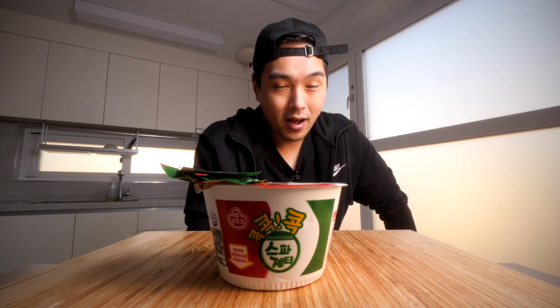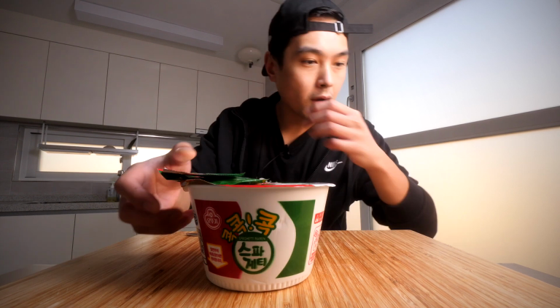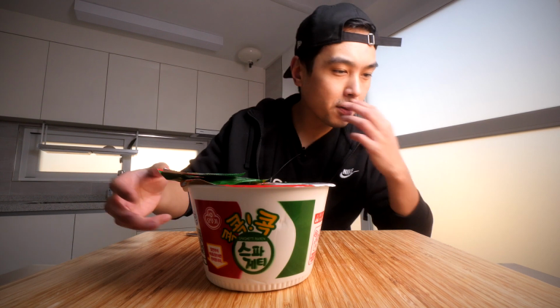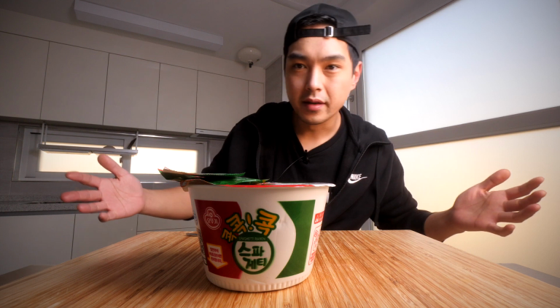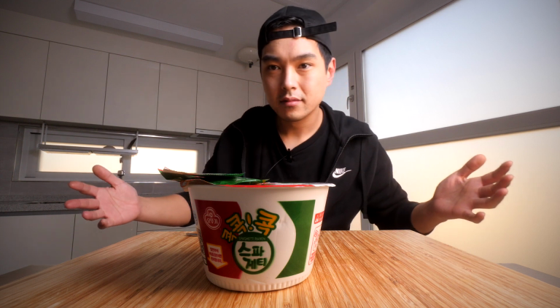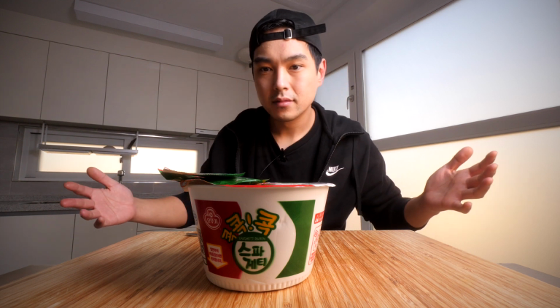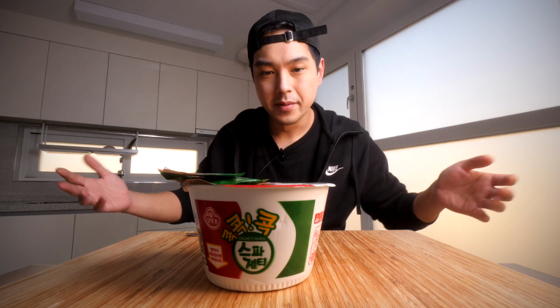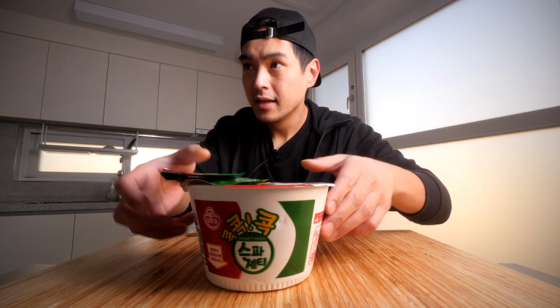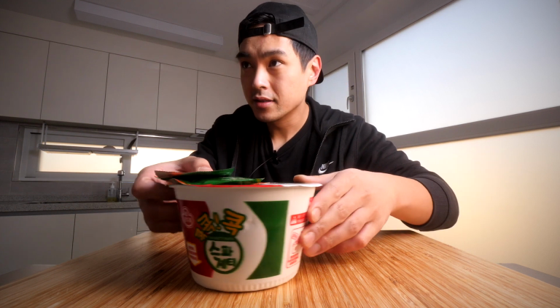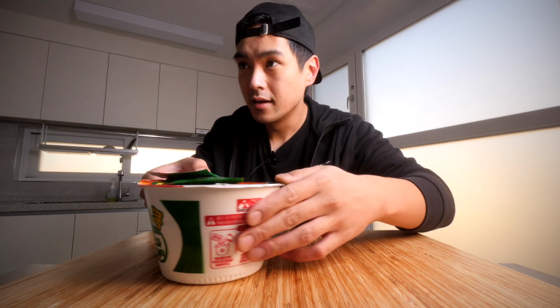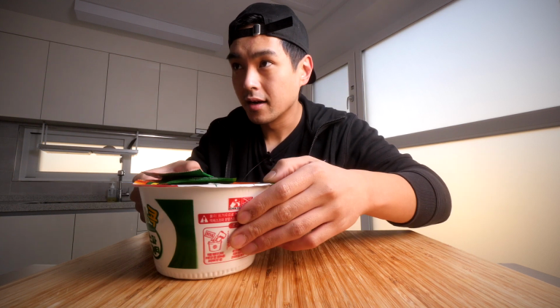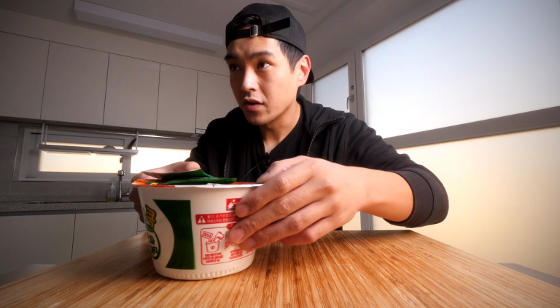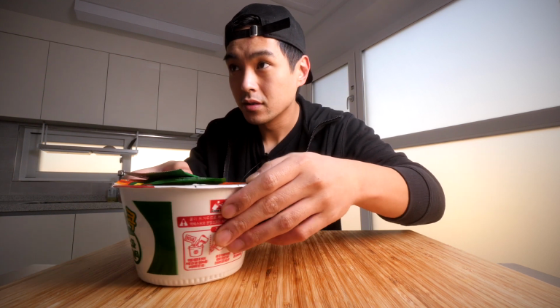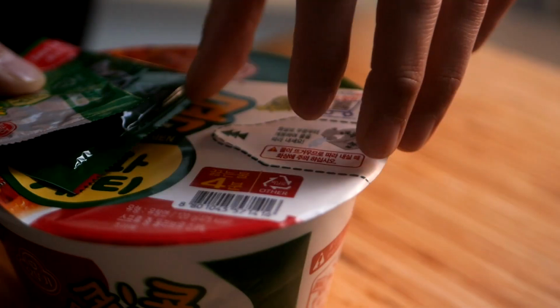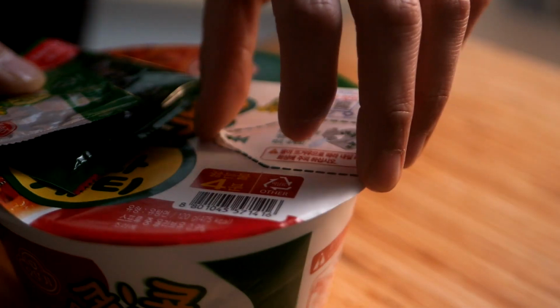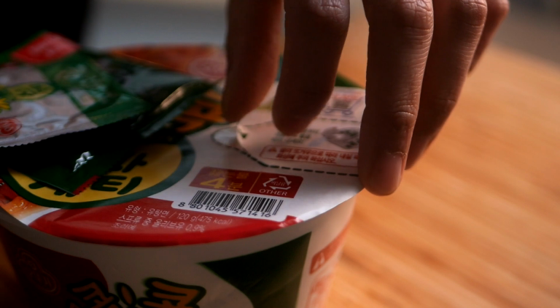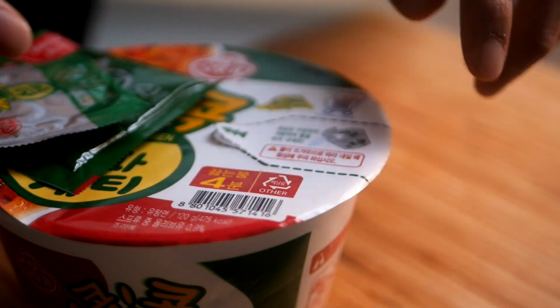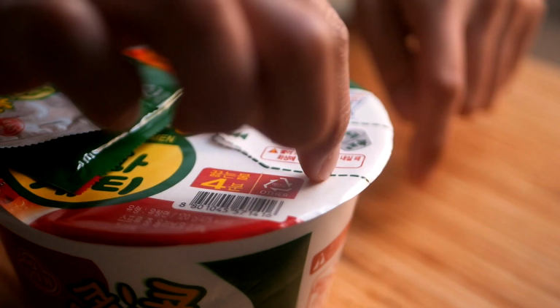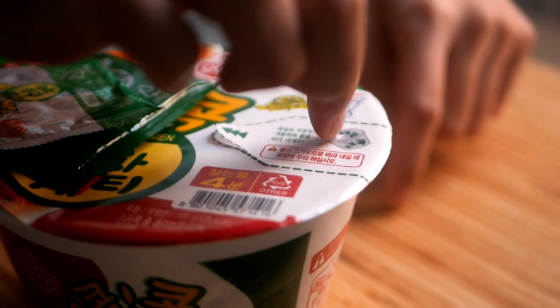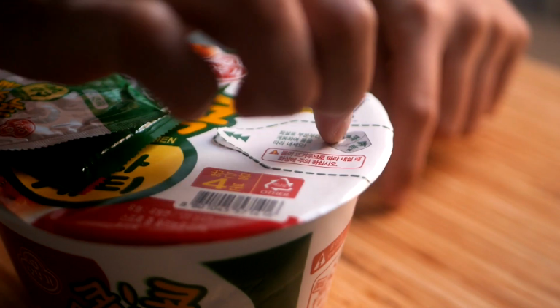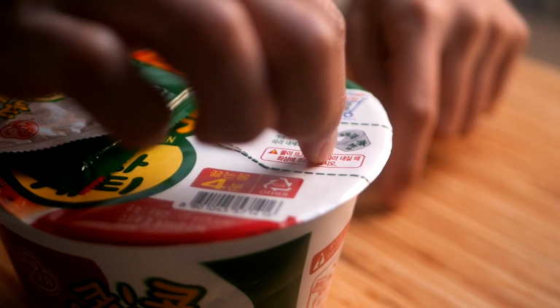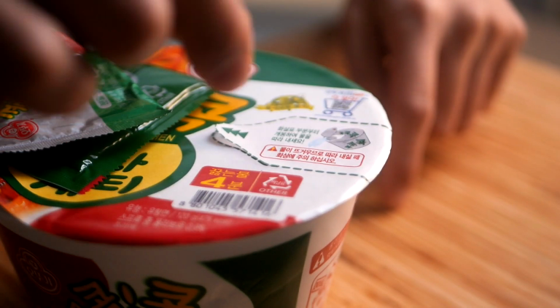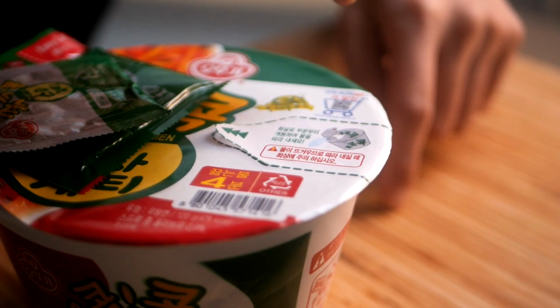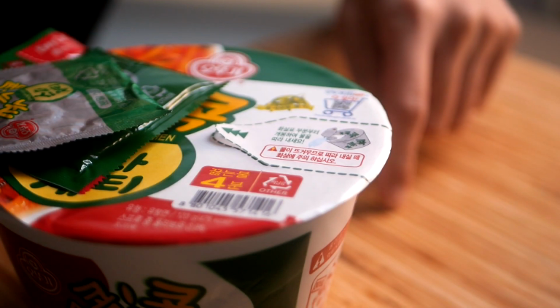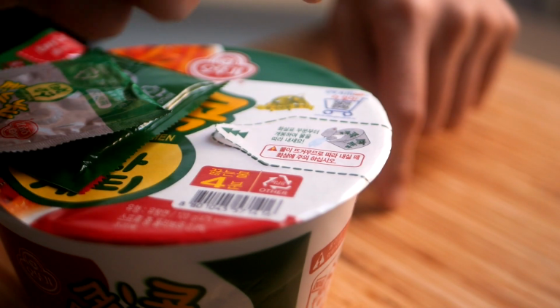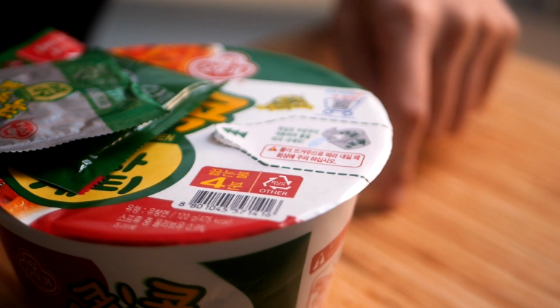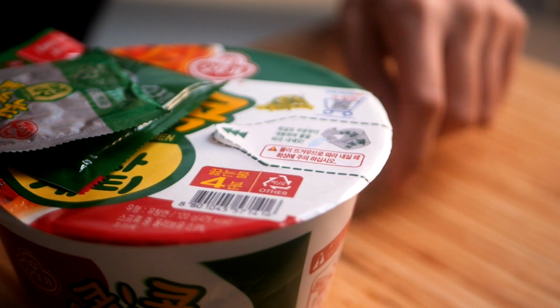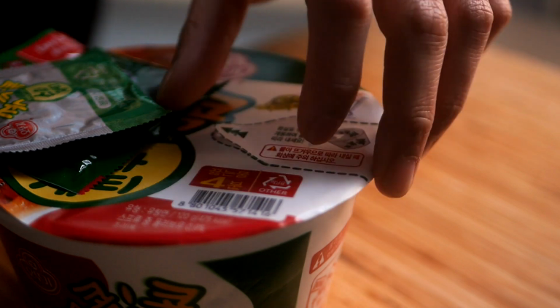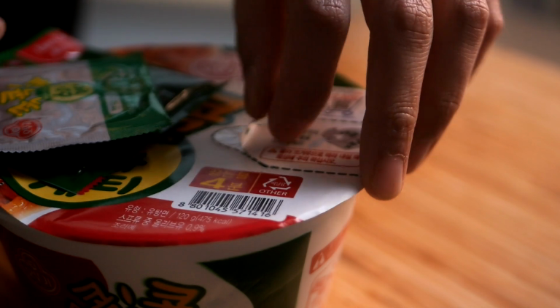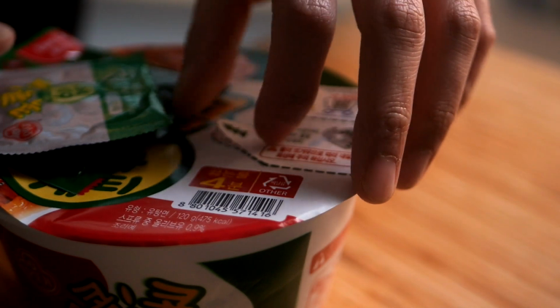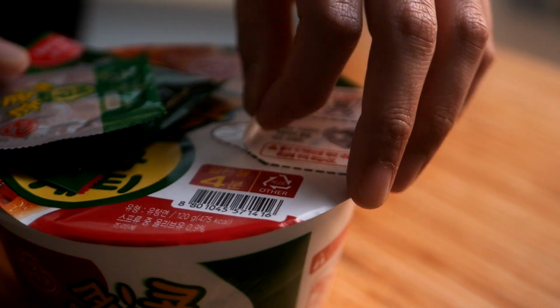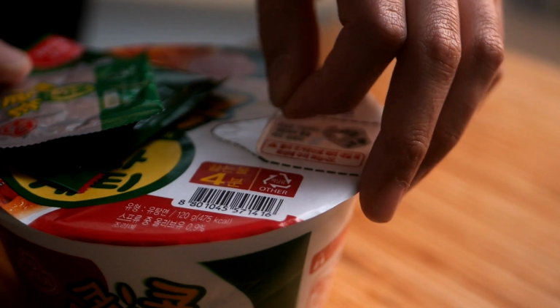This was something I started eating every single day once I discovered it — because like I said, just getting those calories, that's all I needed. All right, it's probably been about three minutes. Here's the thing I was talking about — you pull this back. I haven't seen this; it used to be just like three or four holes you poked with a chopstick, but this seems like a better system.